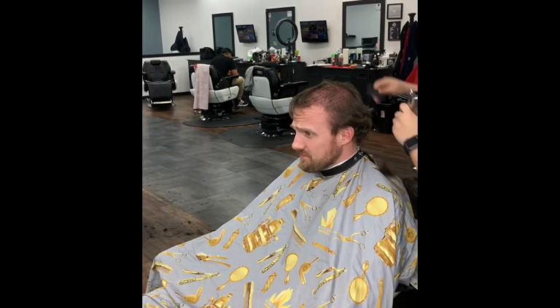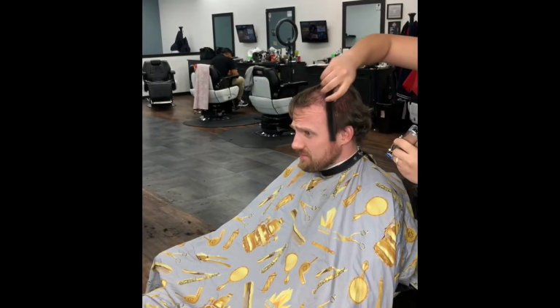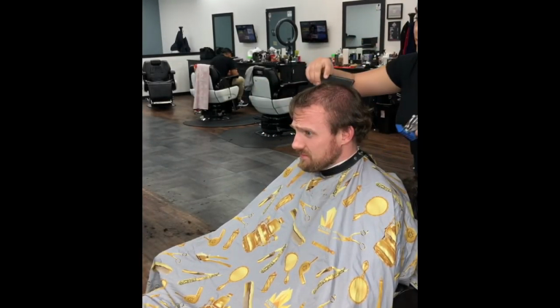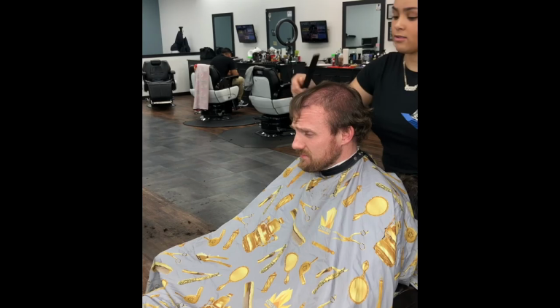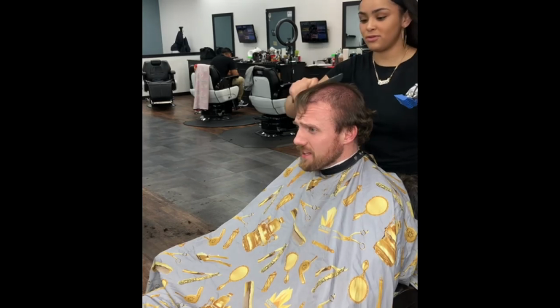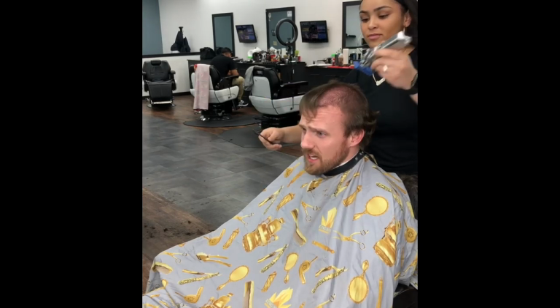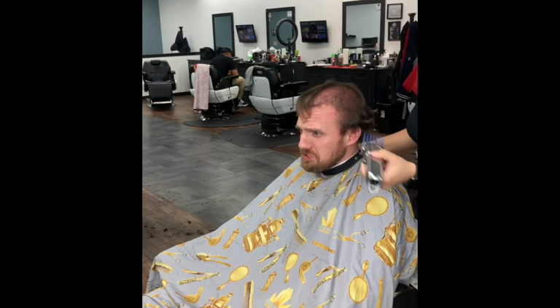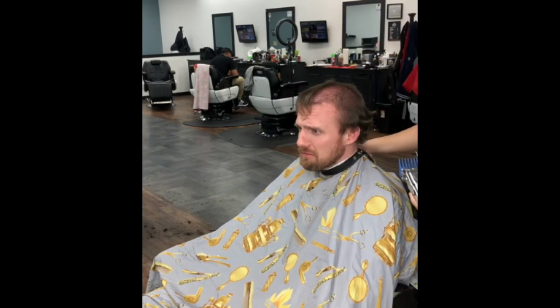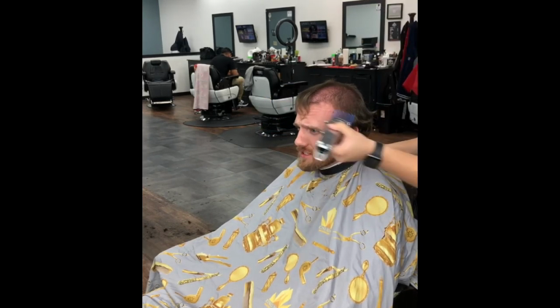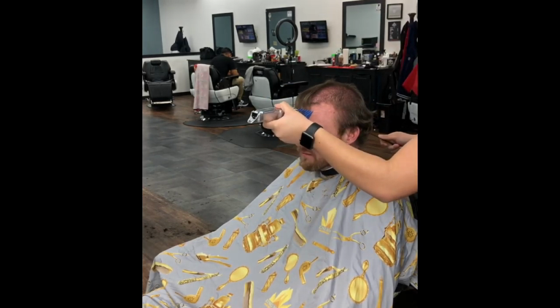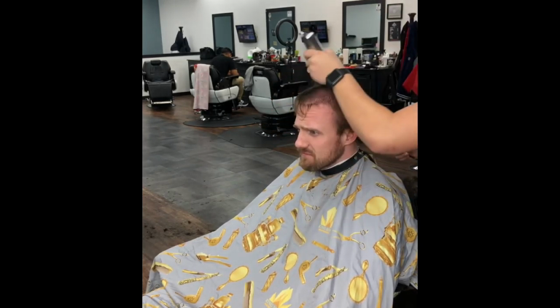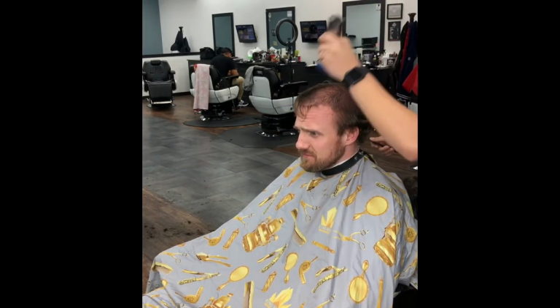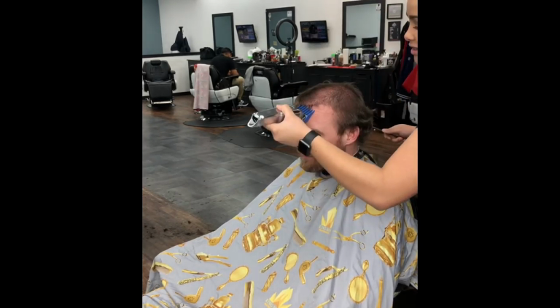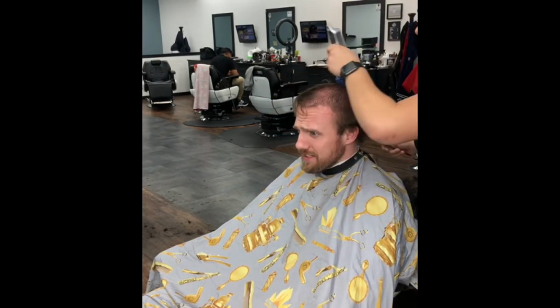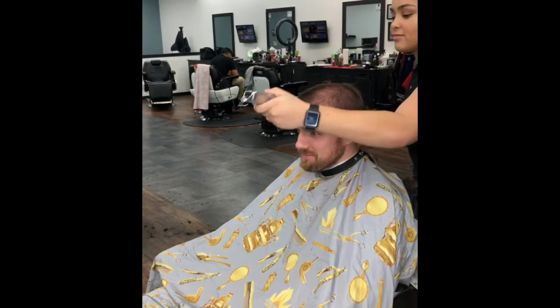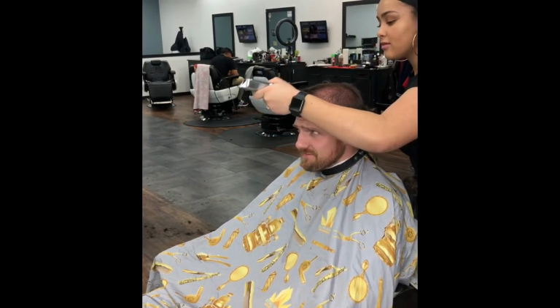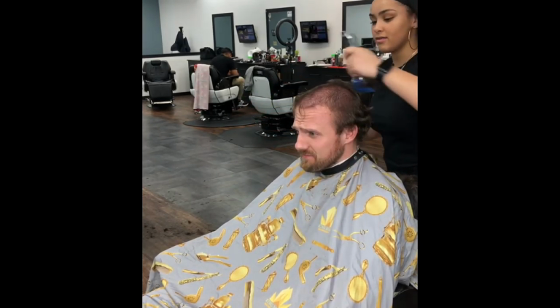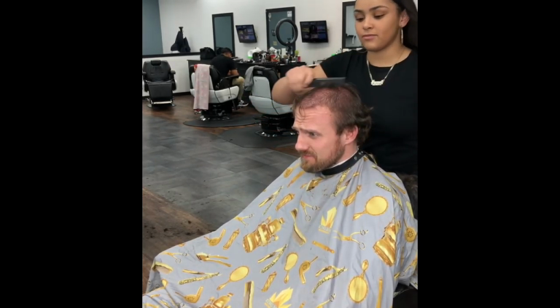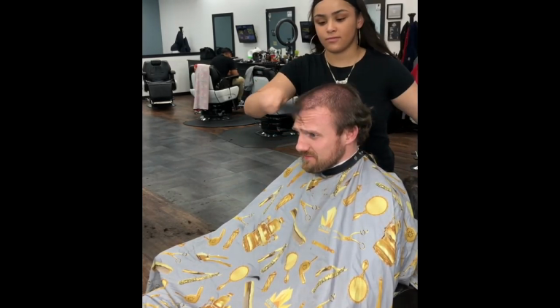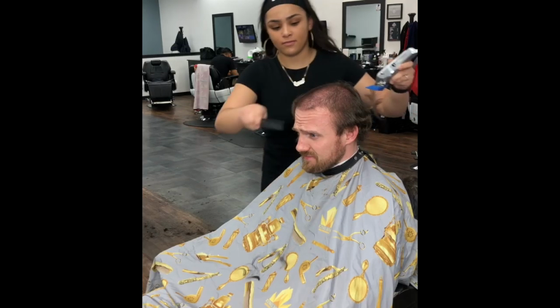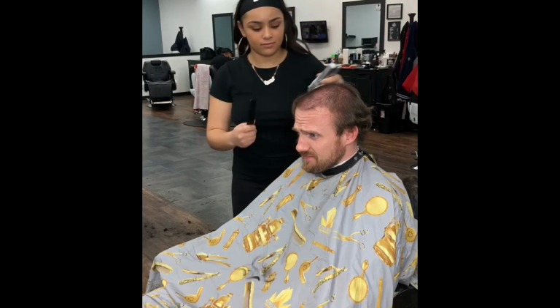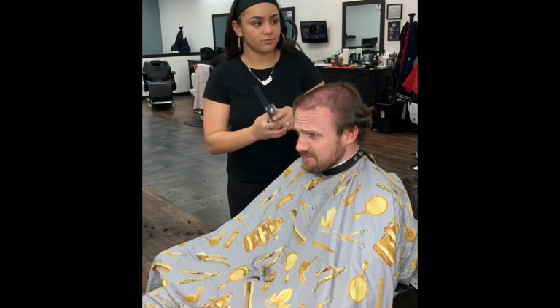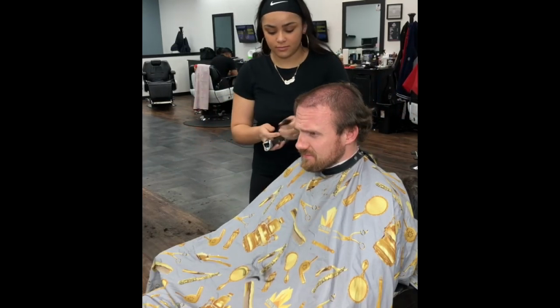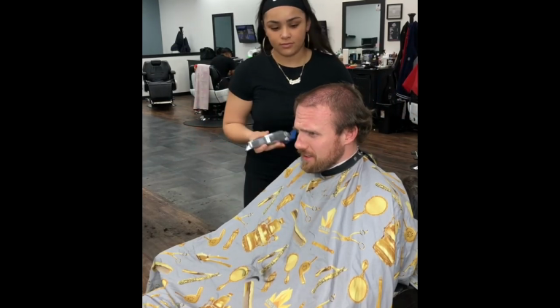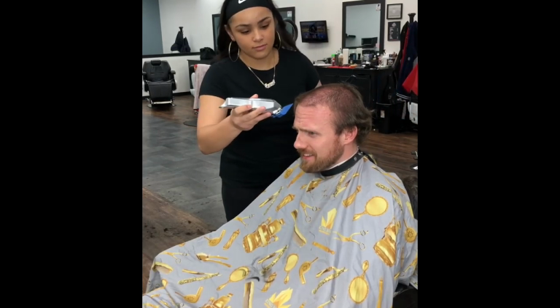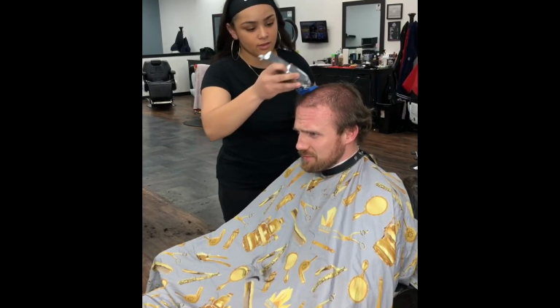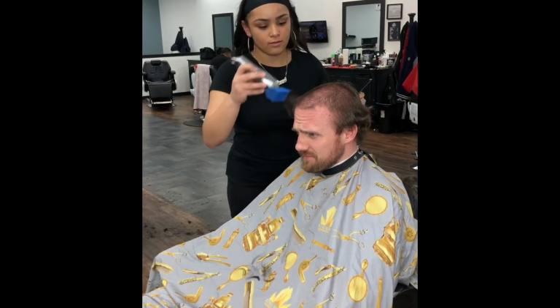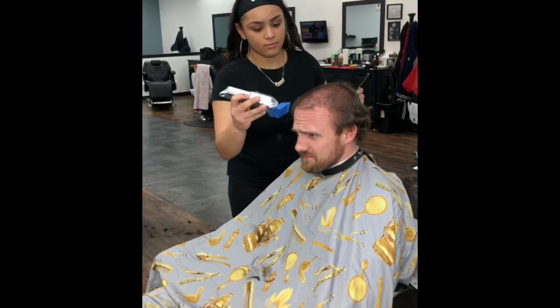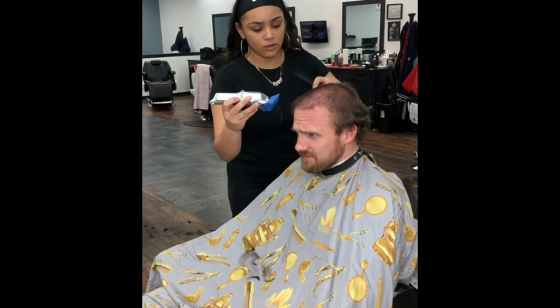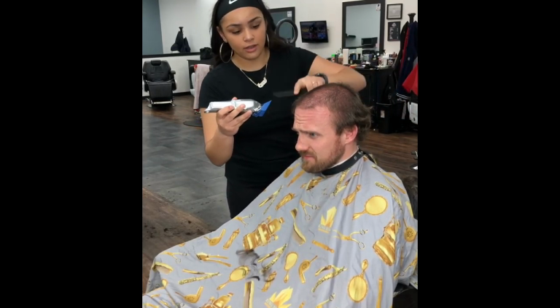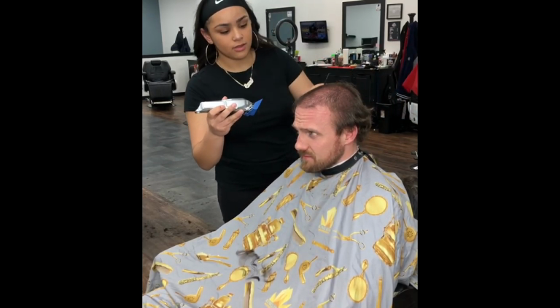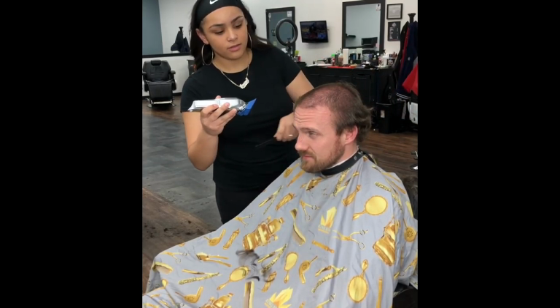Using my knowledge of the three being the longest guard, I'm running it against the grain of the head, making sure that the whole head is even. This will create a neat canvas for the start of the one fade.